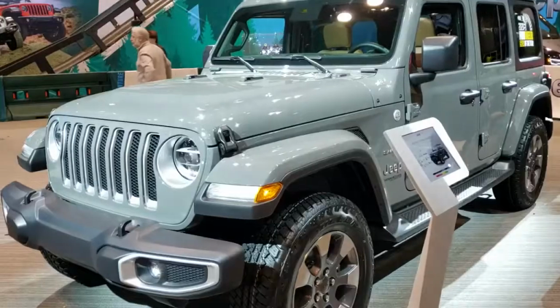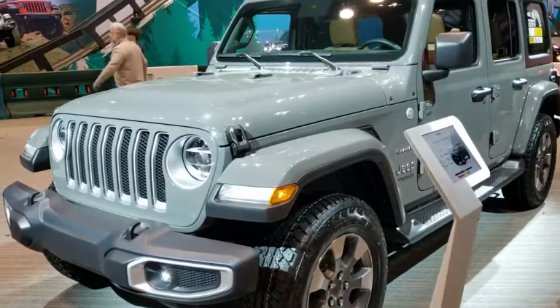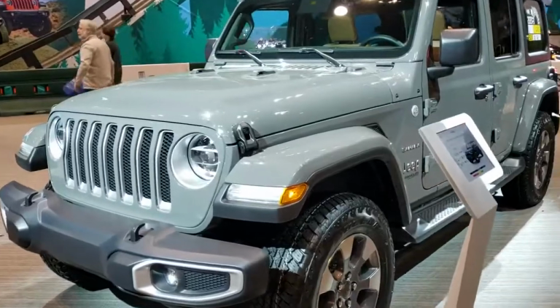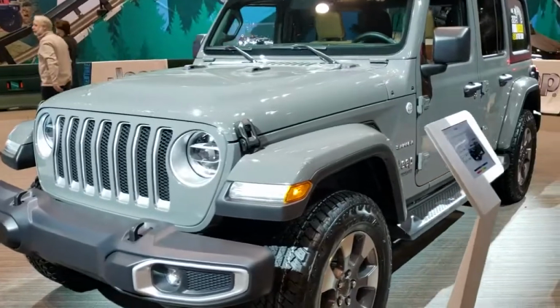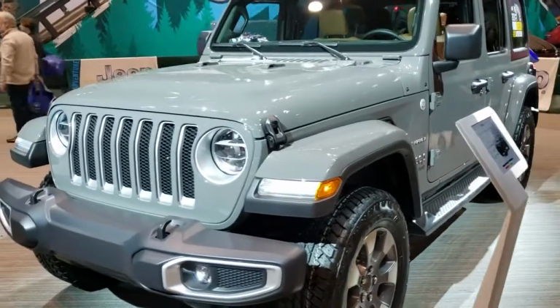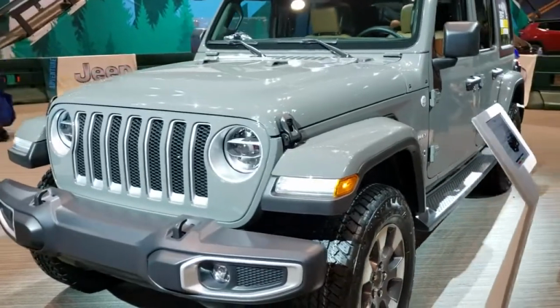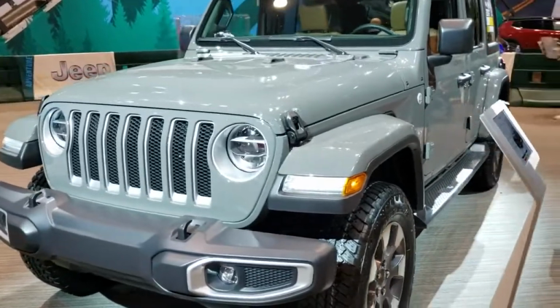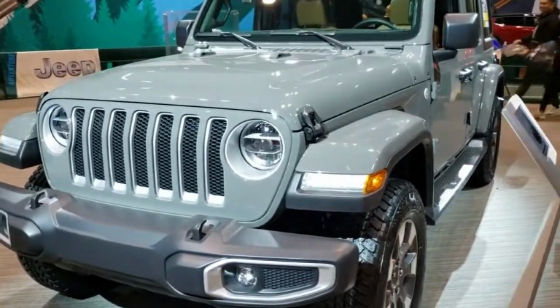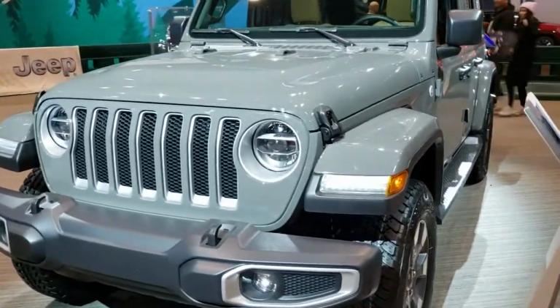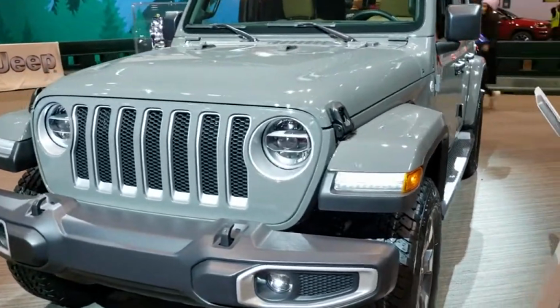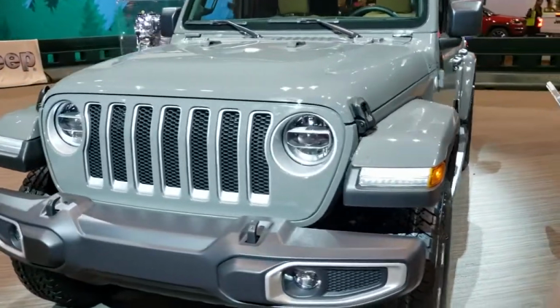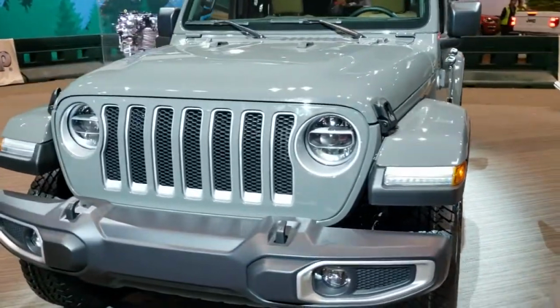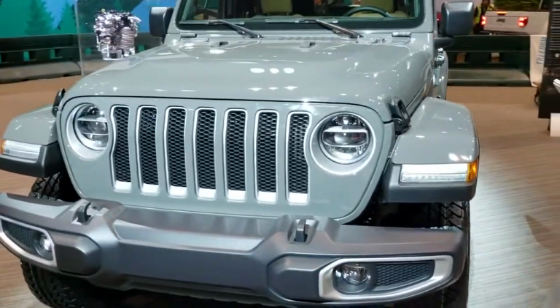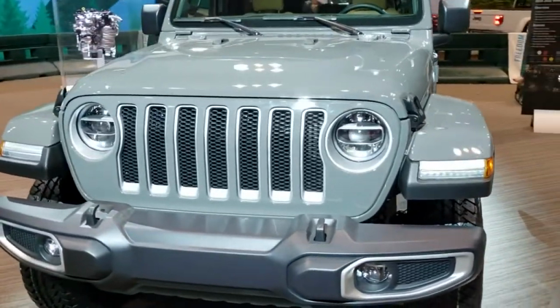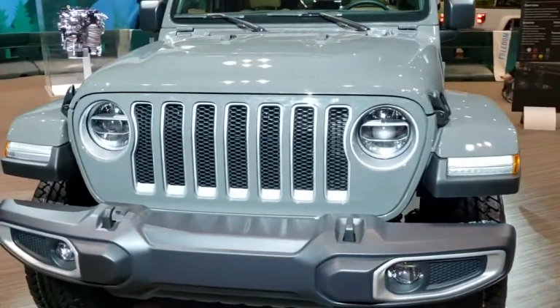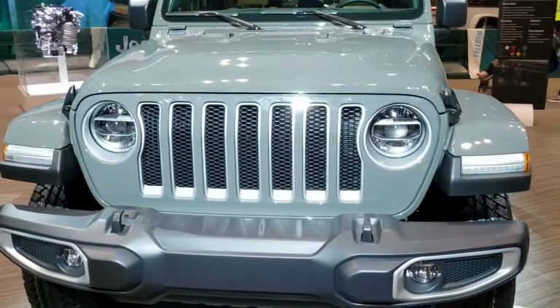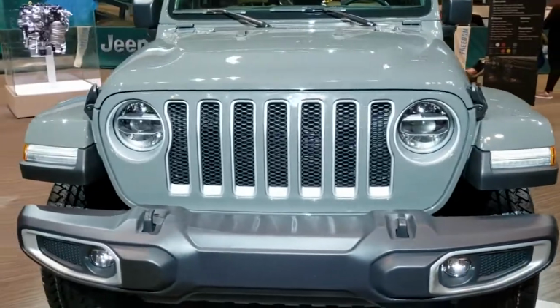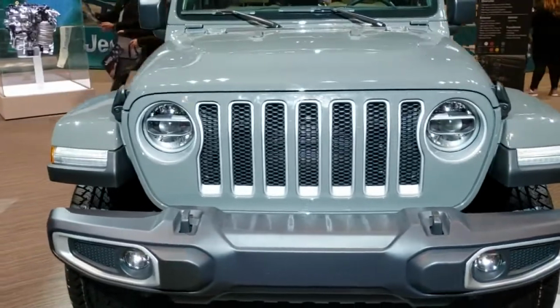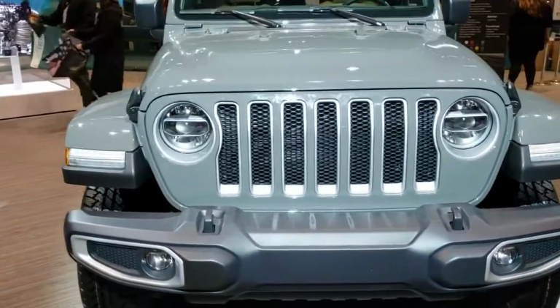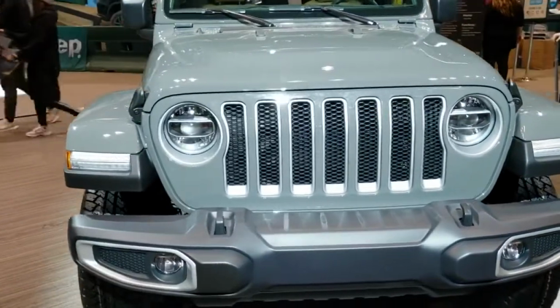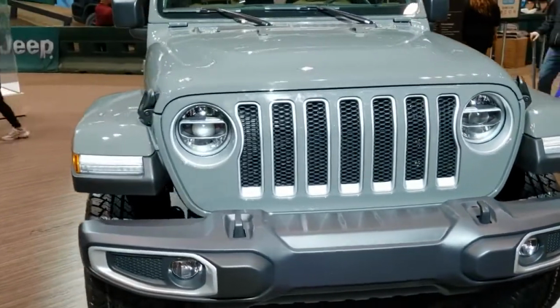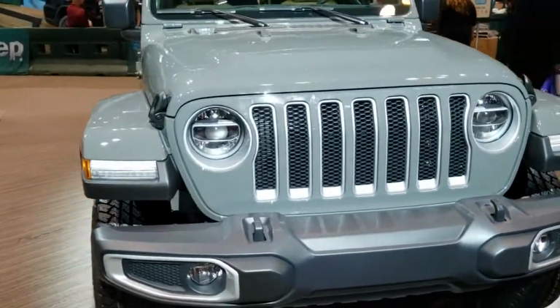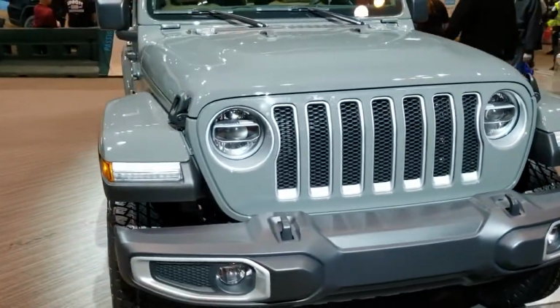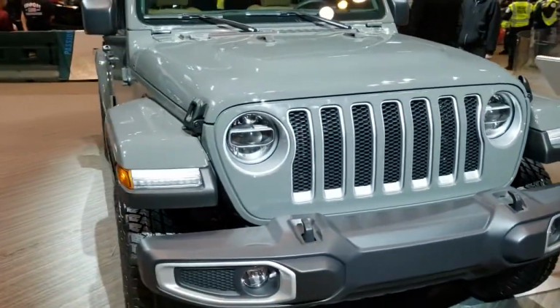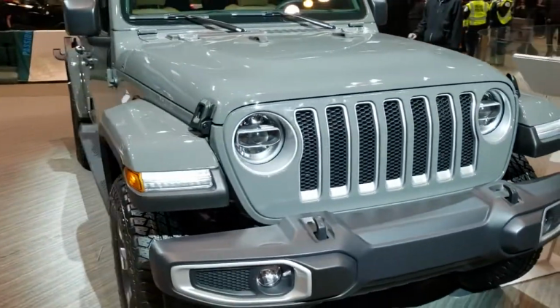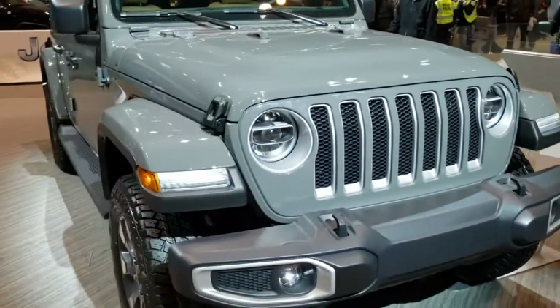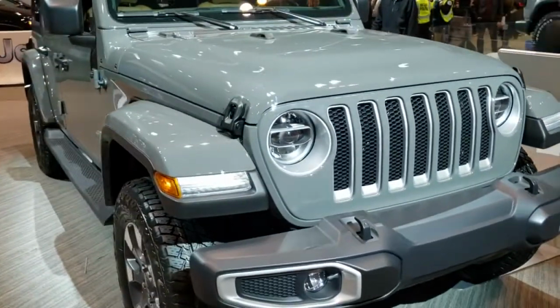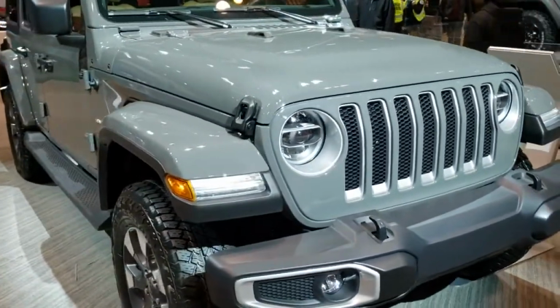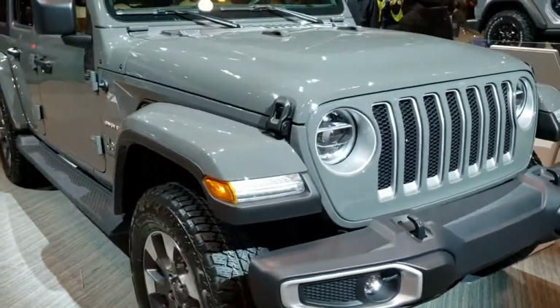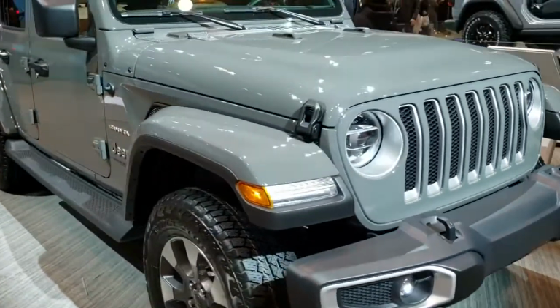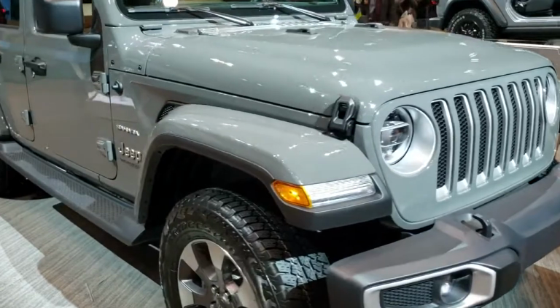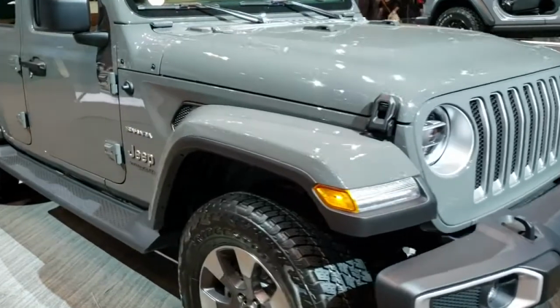Hey, this is Brett with Summit Automotive in Fond du Lac, Wisconsin, your new and used Jeep headquarters. Today, I'm on assignment at the 2020 Chicago Auto Show at McCormick Park in Chicago, Illinois.